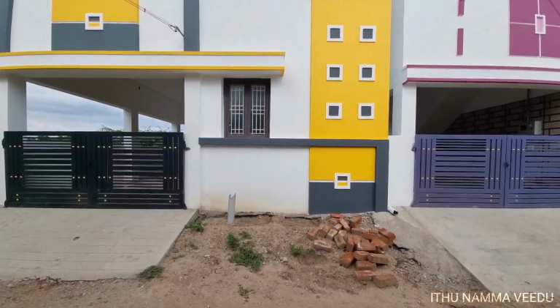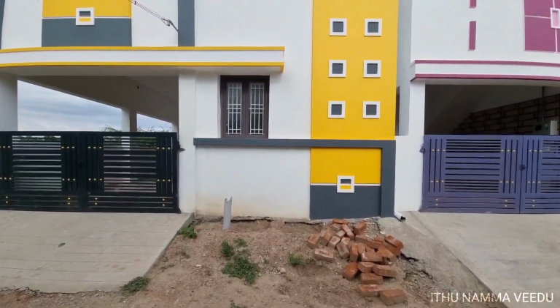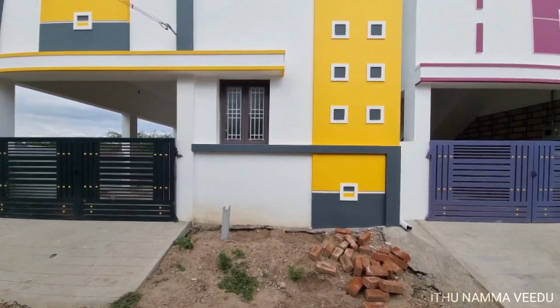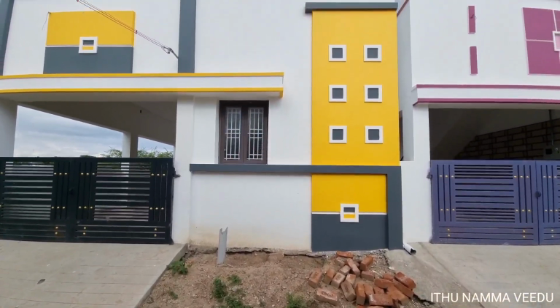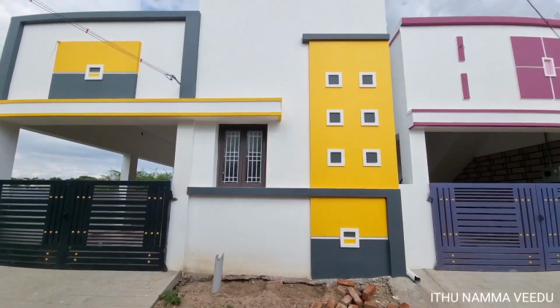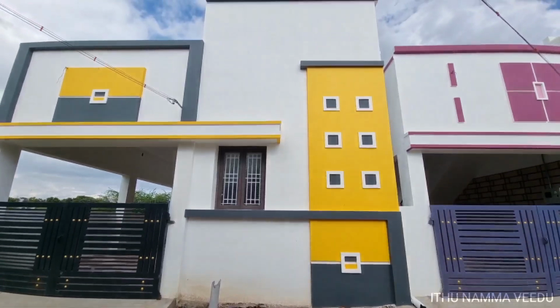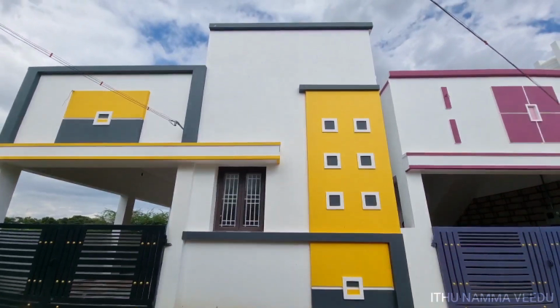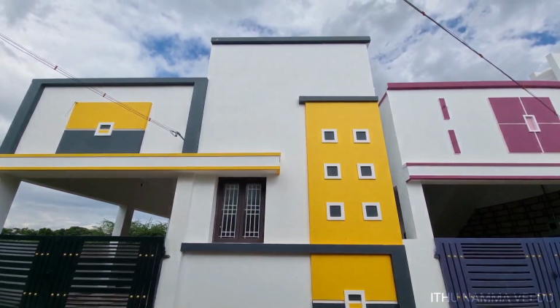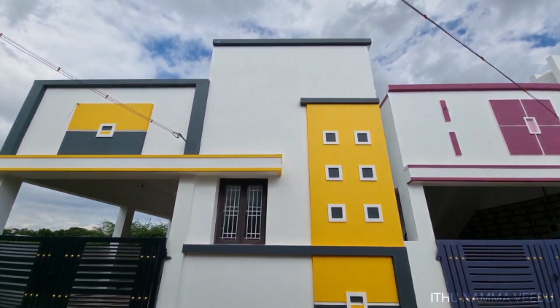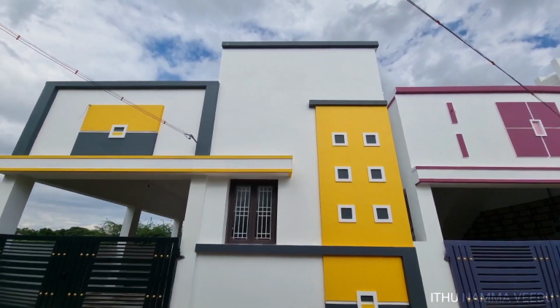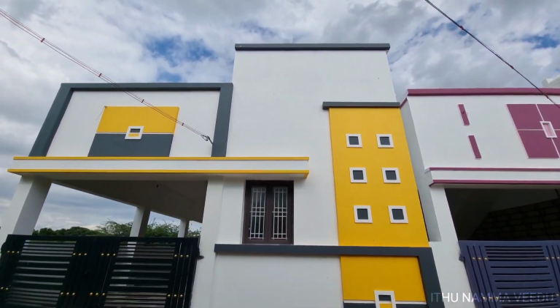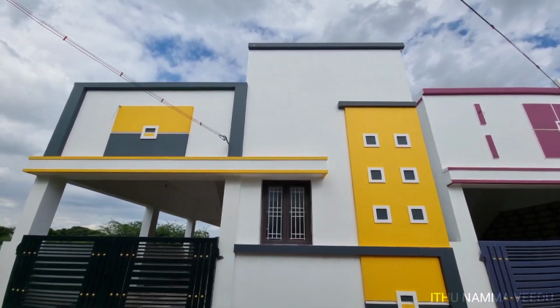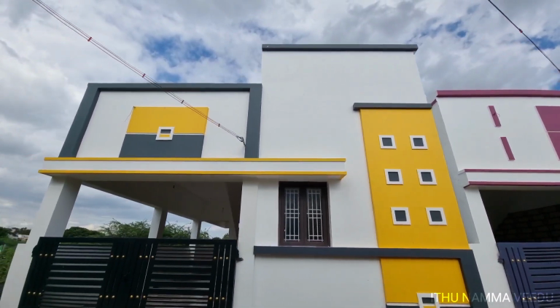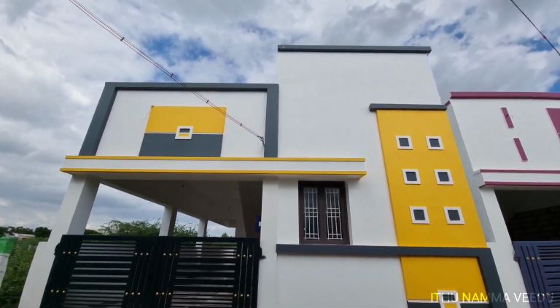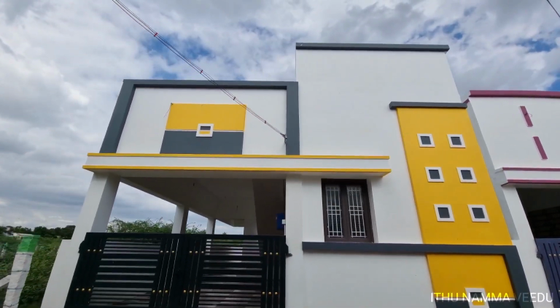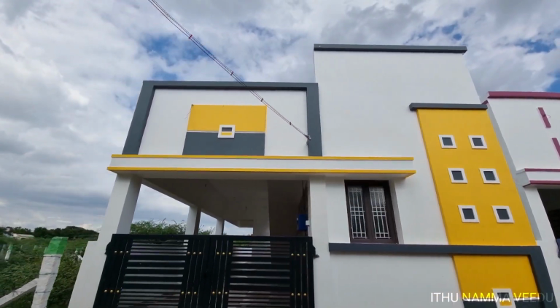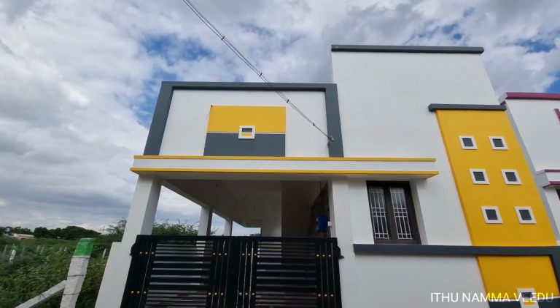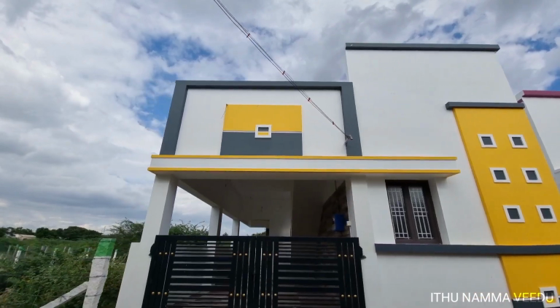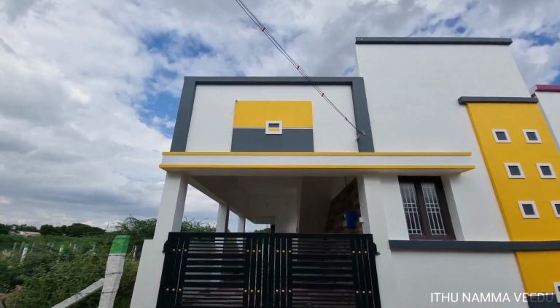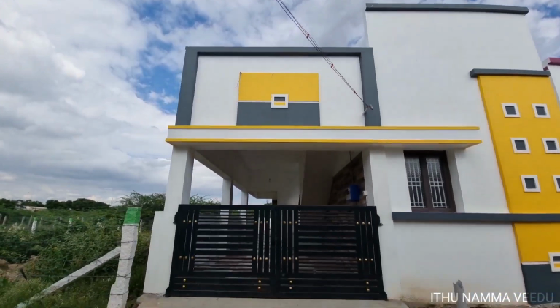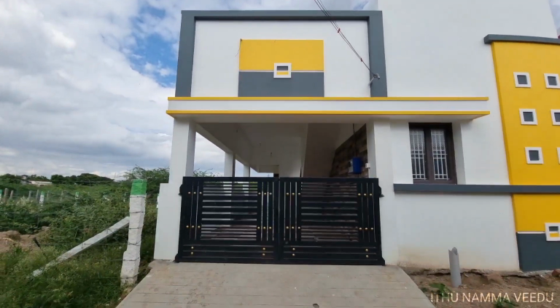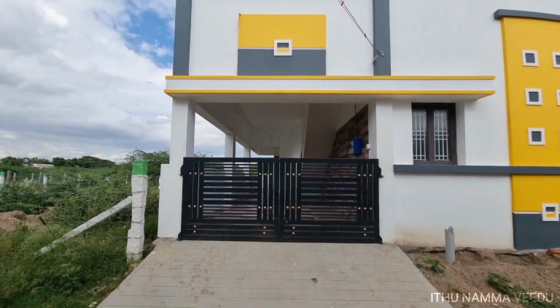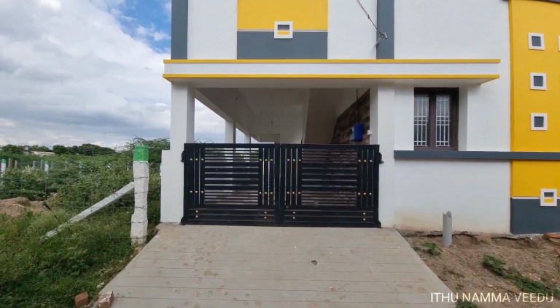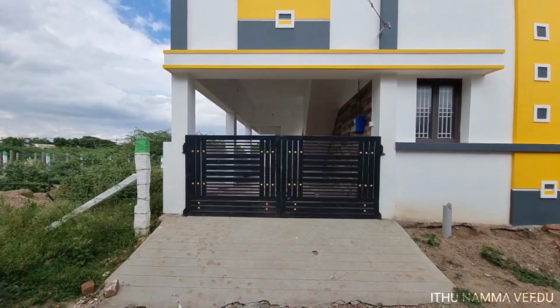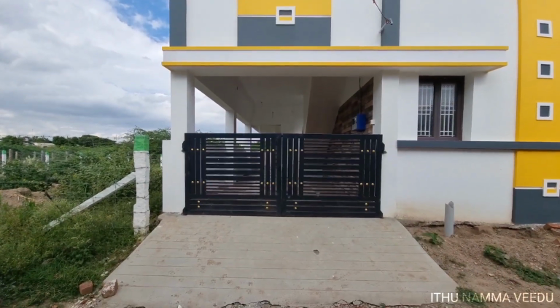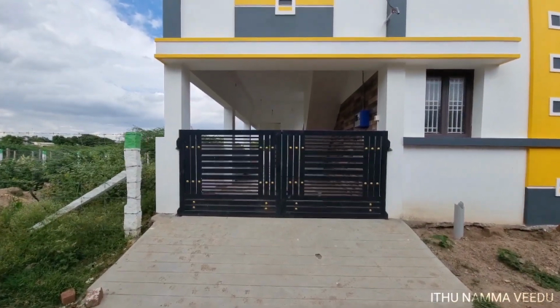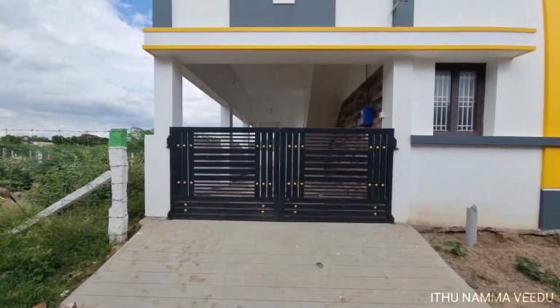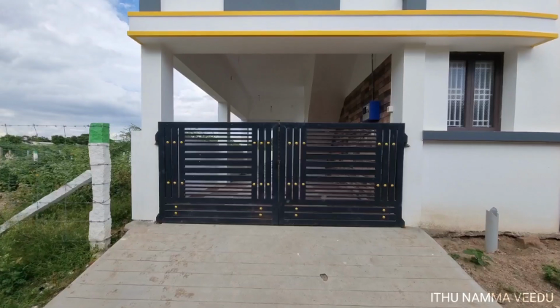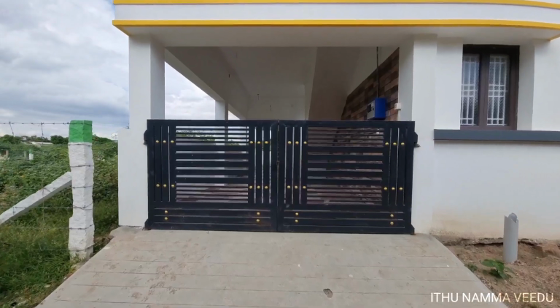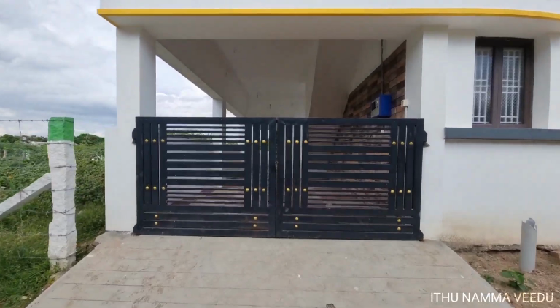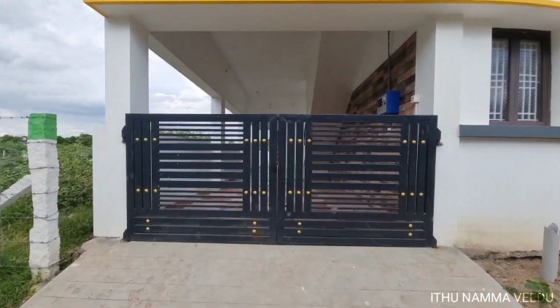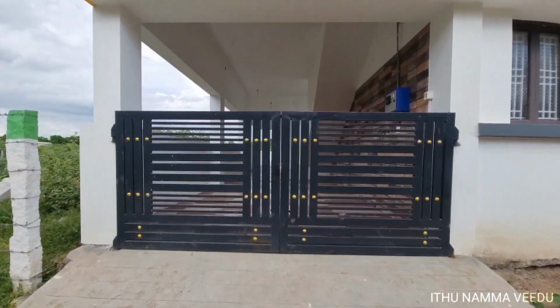We will see the front elevation. They have very nice designs on the front elevation, with highlights in dark grey and yellow color. The left side features gold and black color.